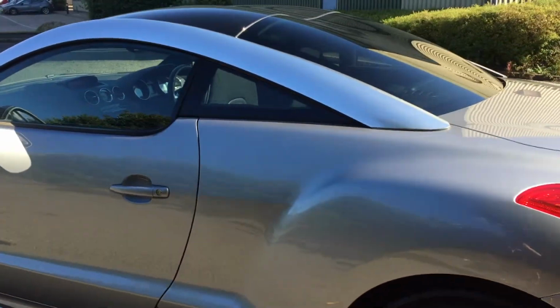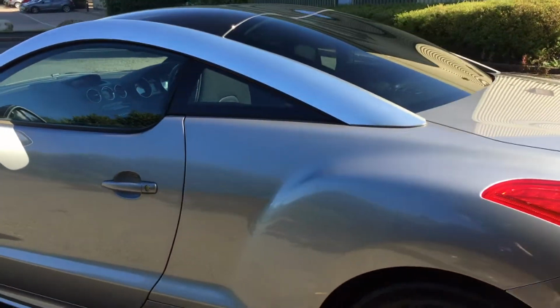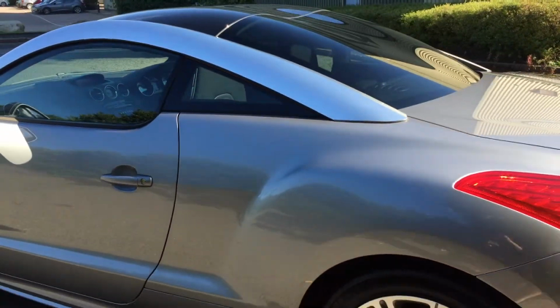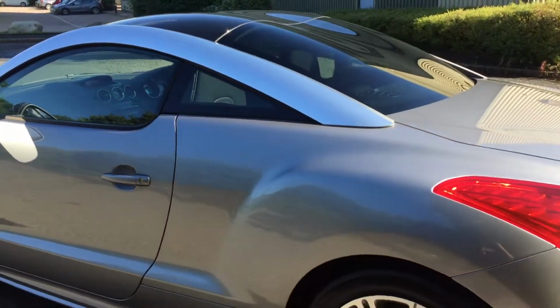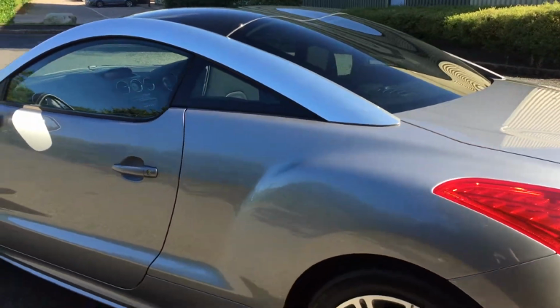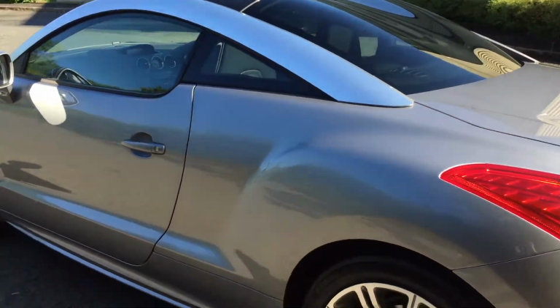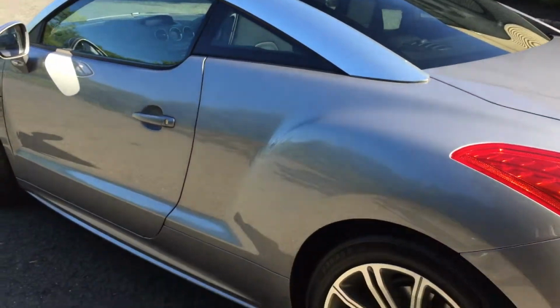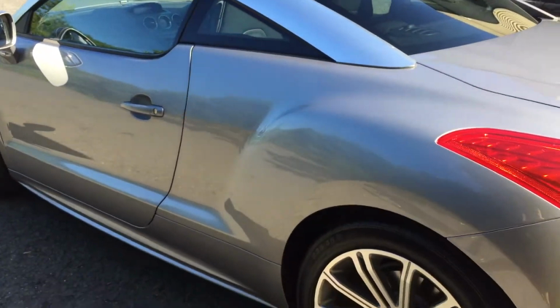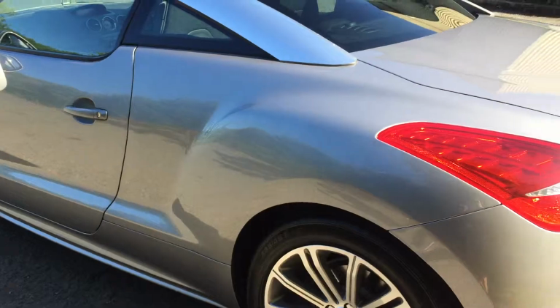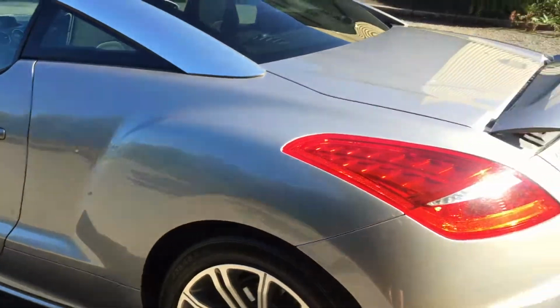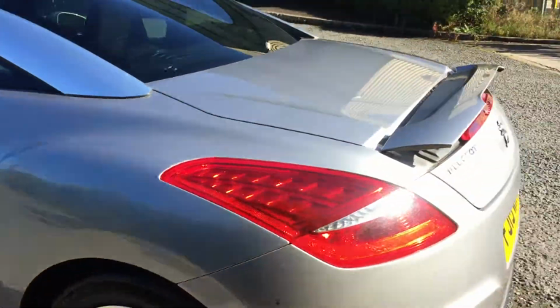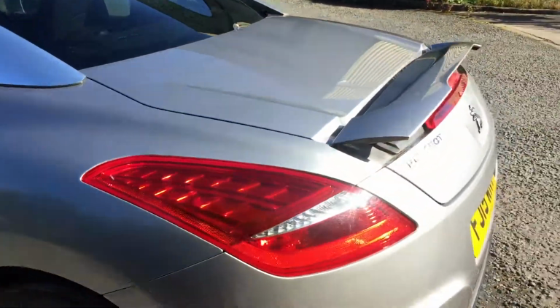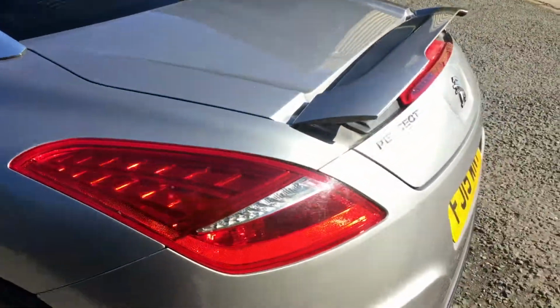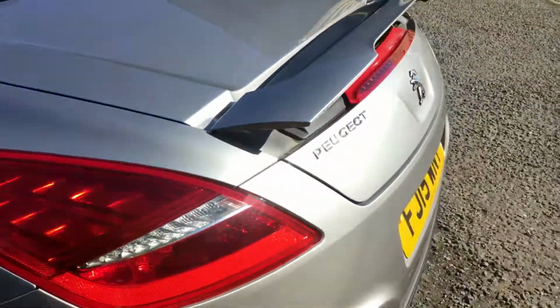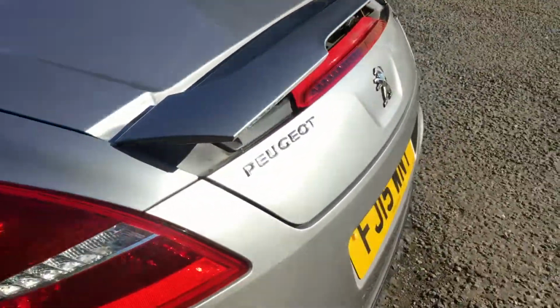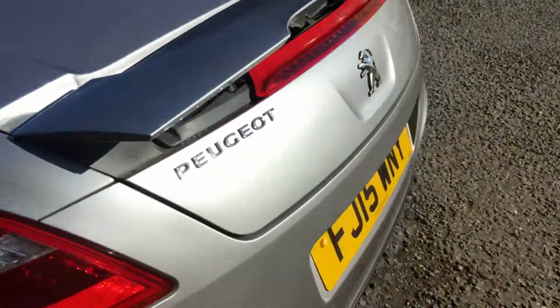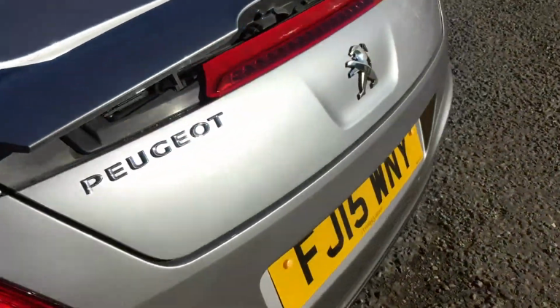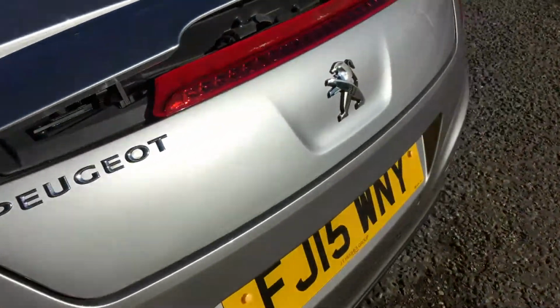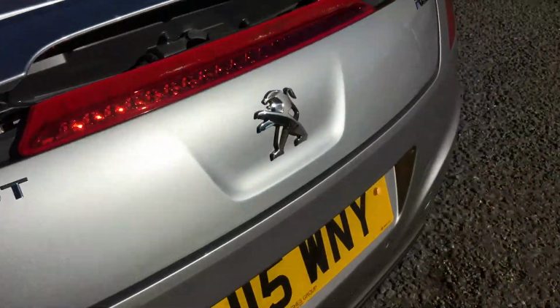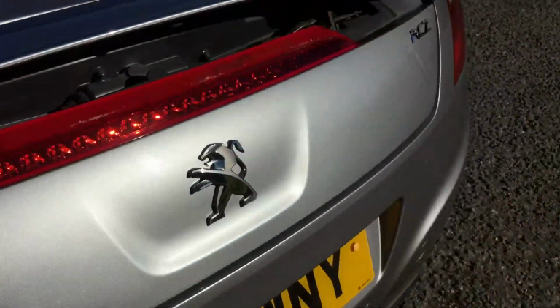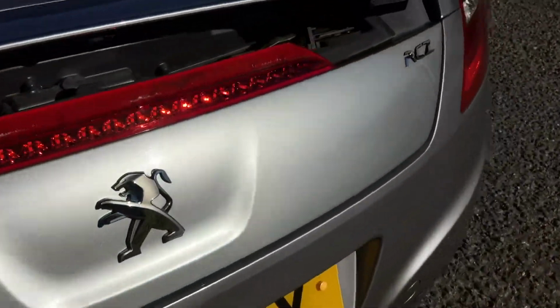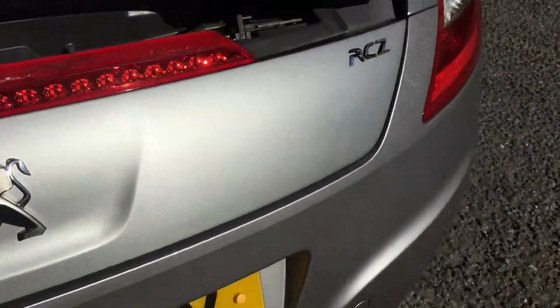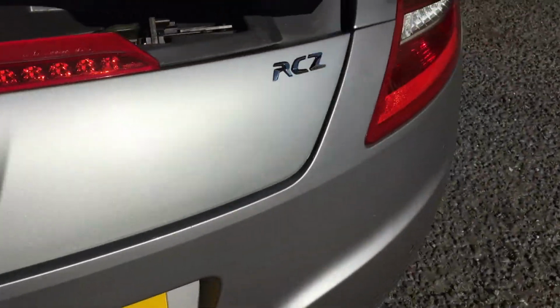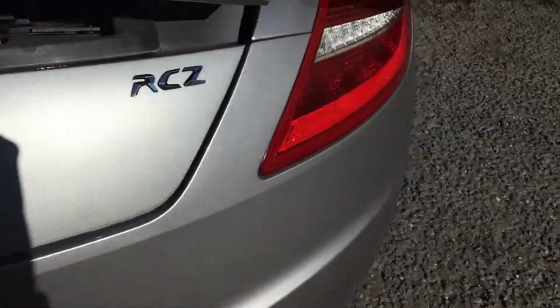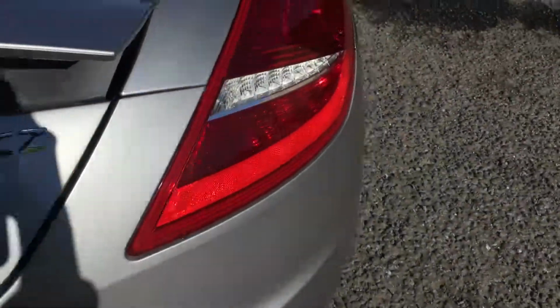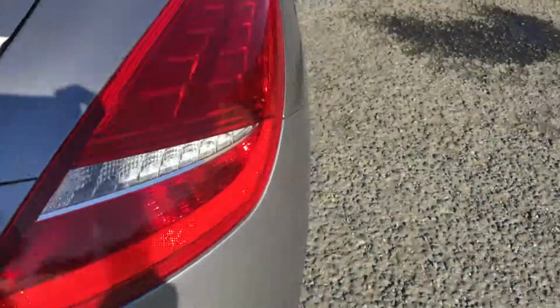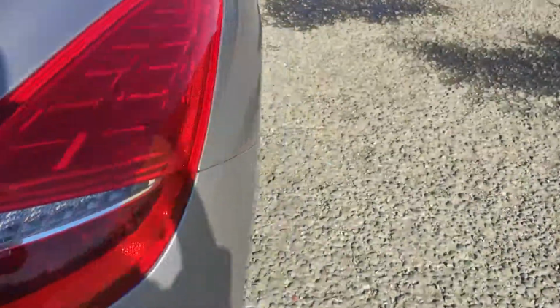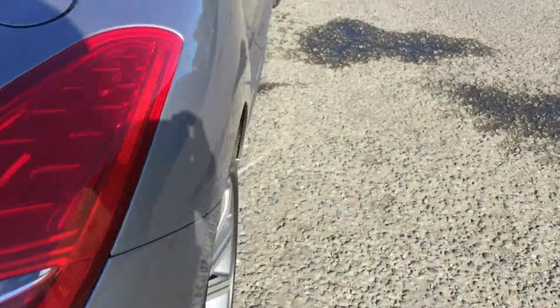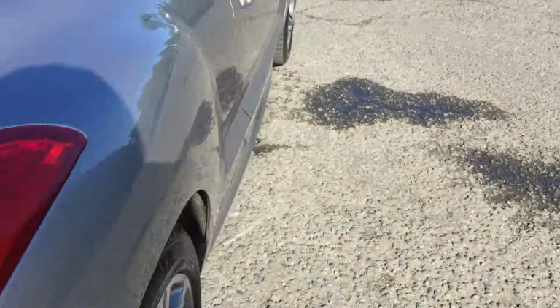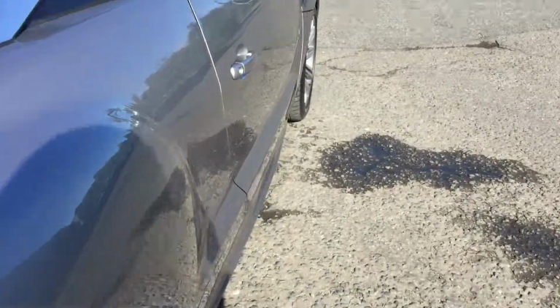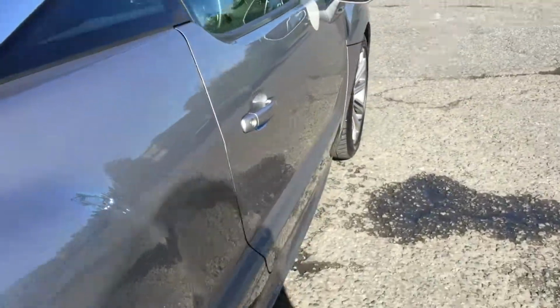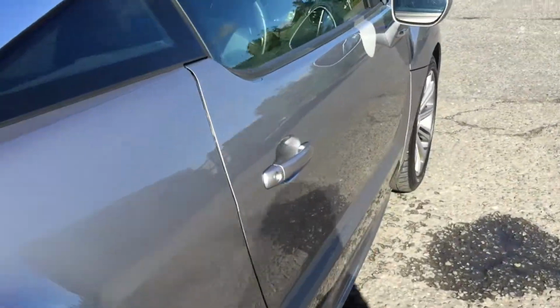Very low mileage on it. It does come with cruise control and speed limiter. Two sets of keys.